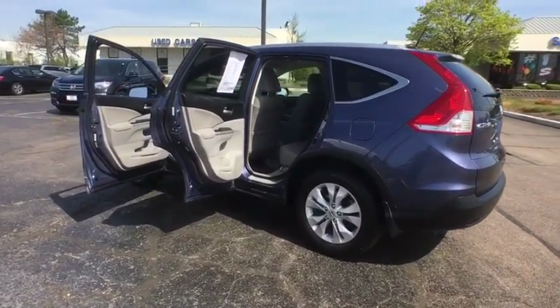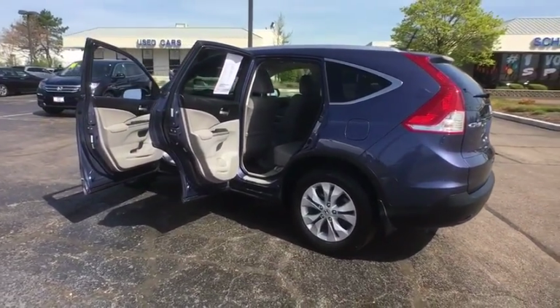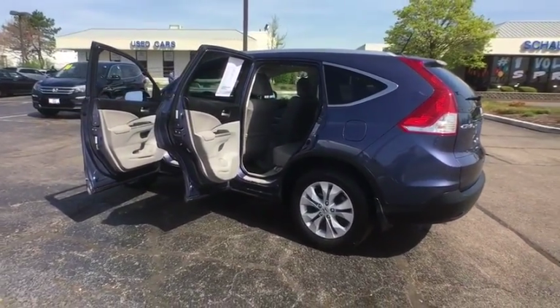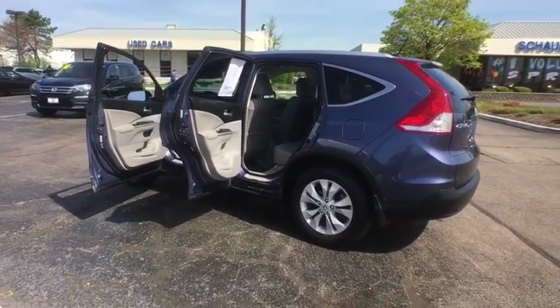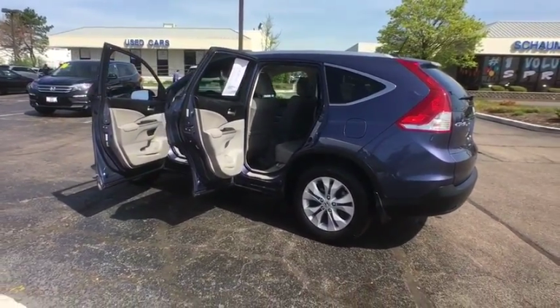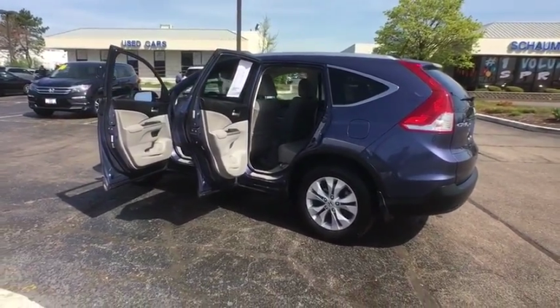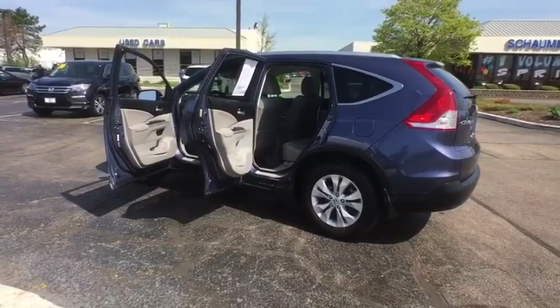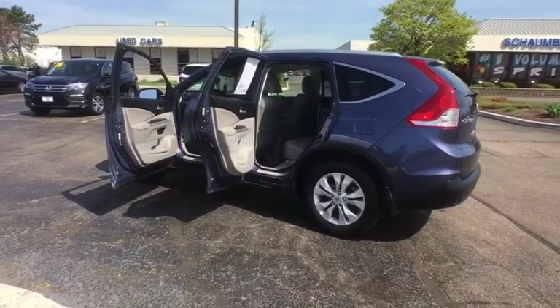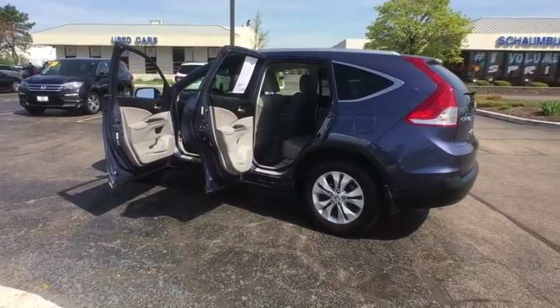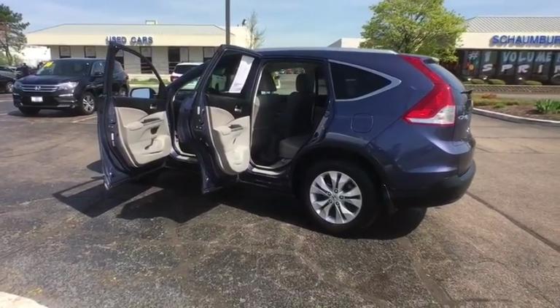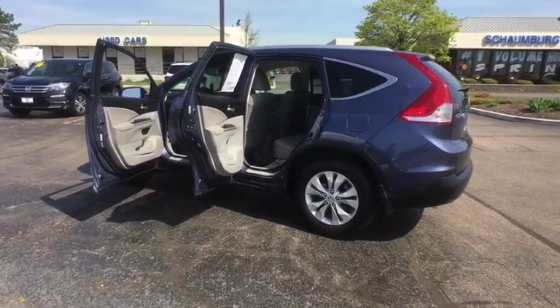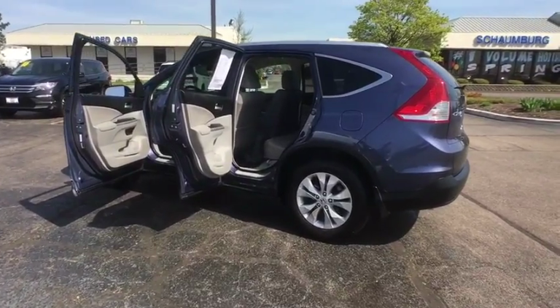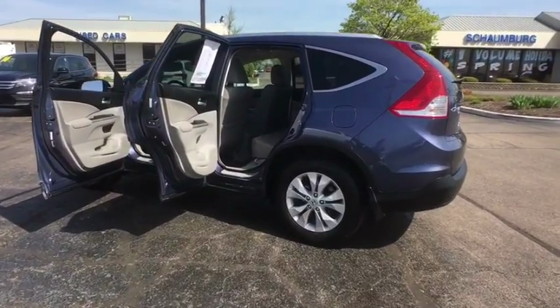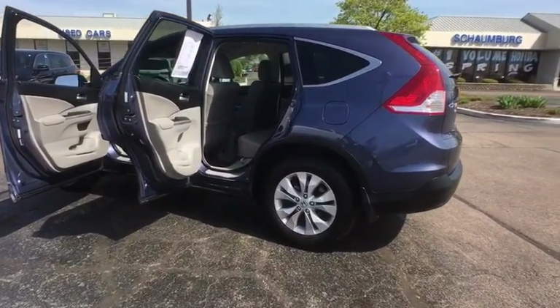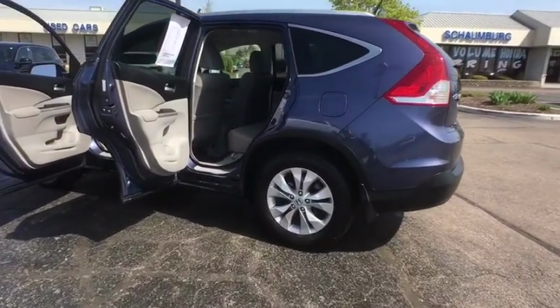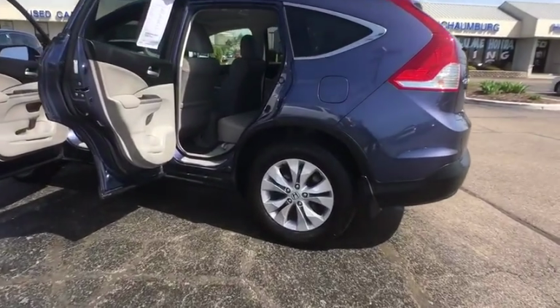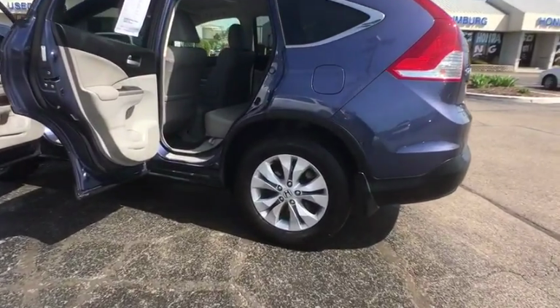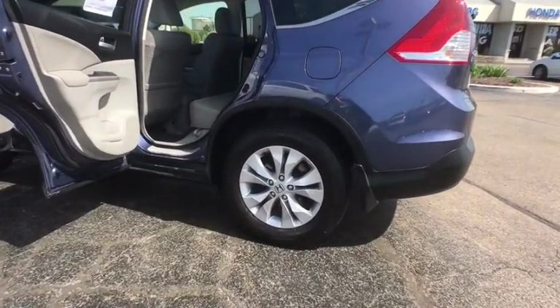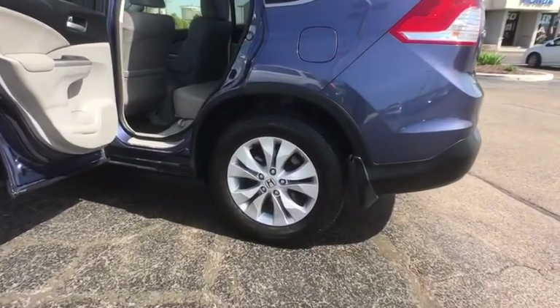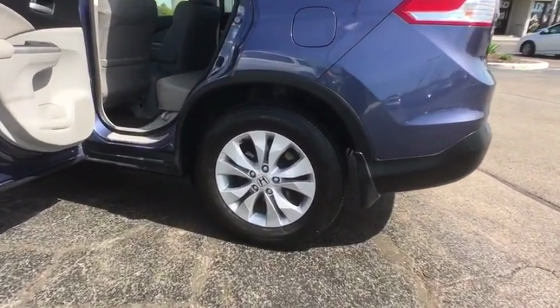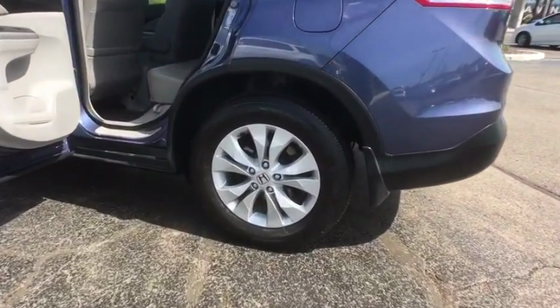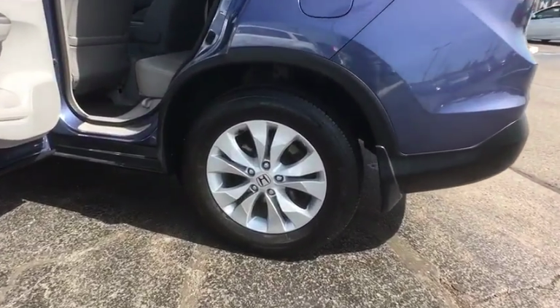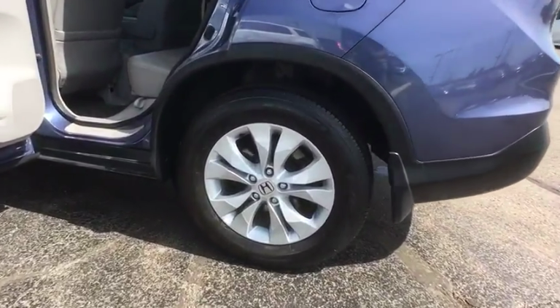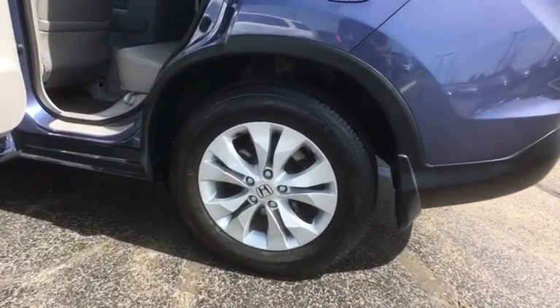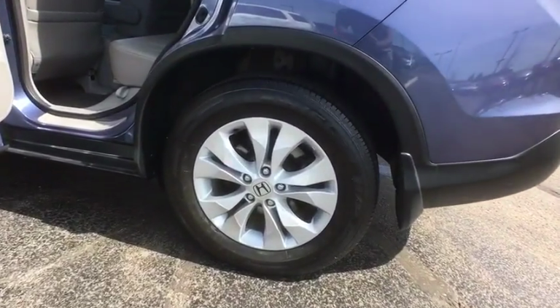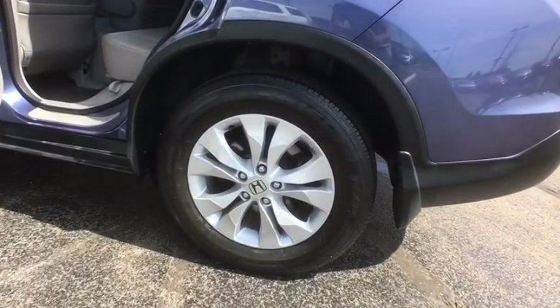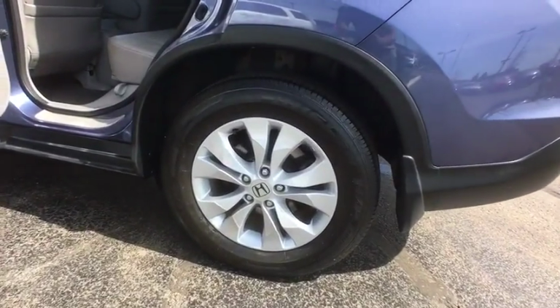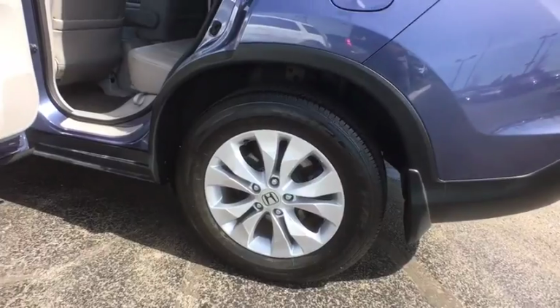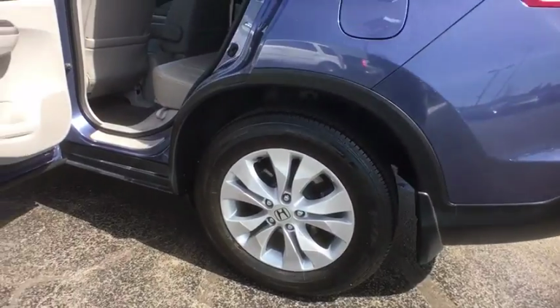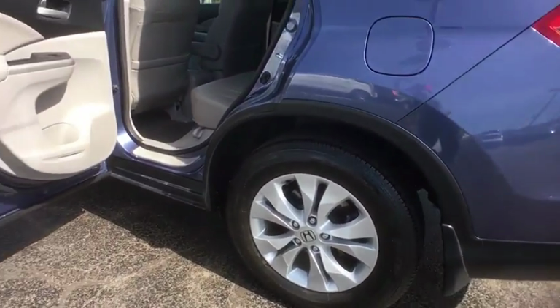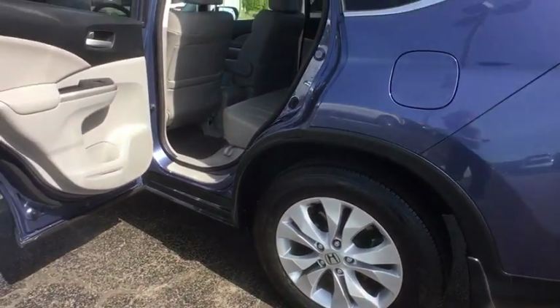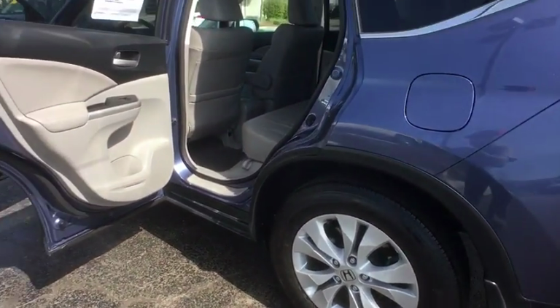Heated front seats, rear window defroster, overhead console, brake assist, remote keyless entry, panic alarm, power moonroof.